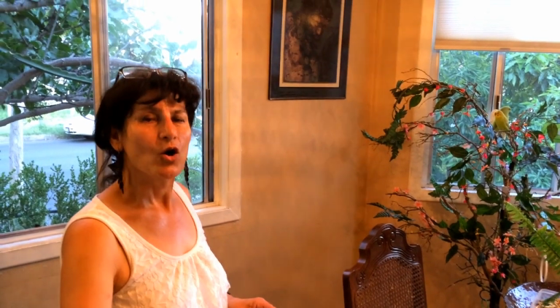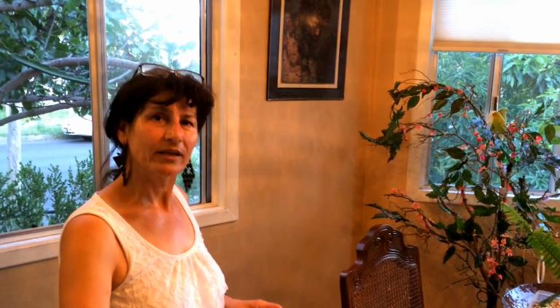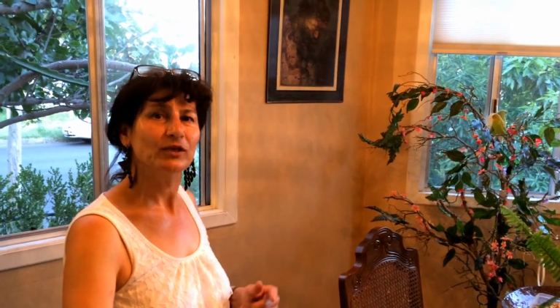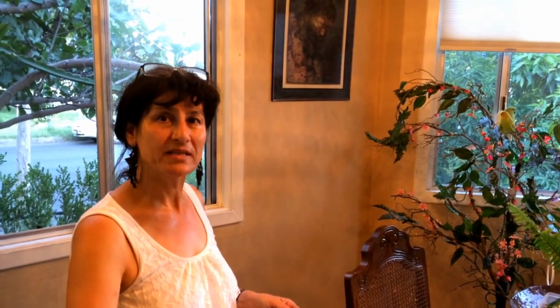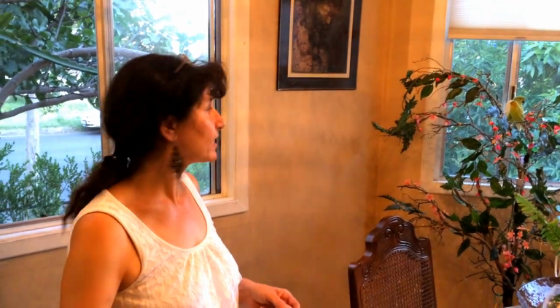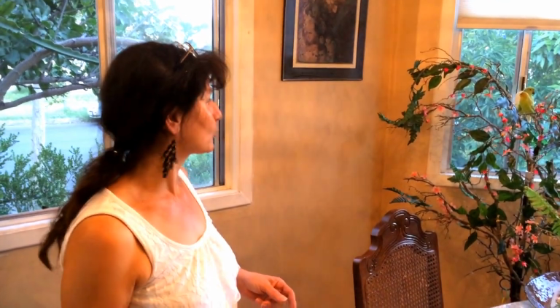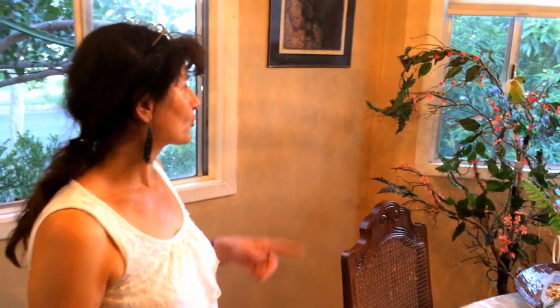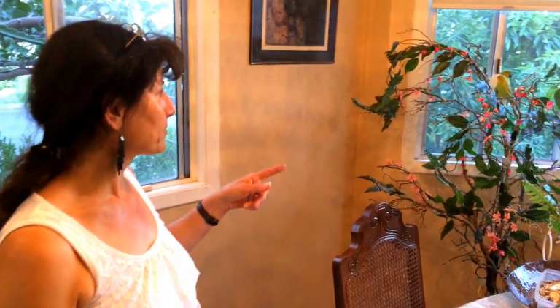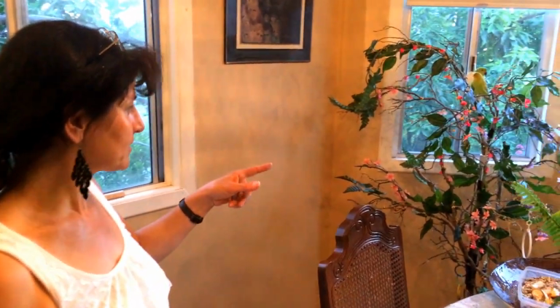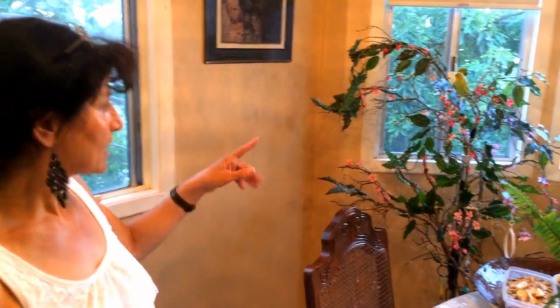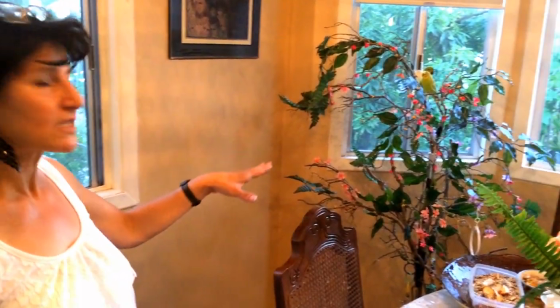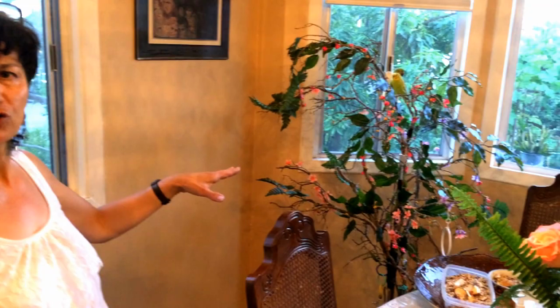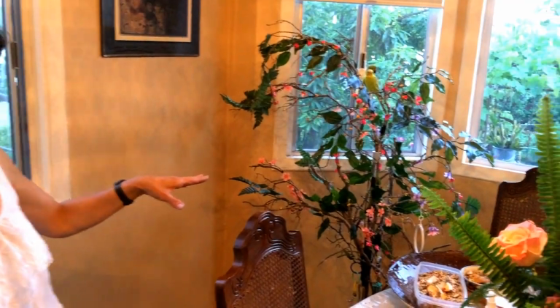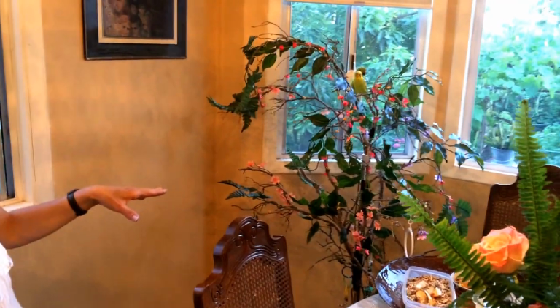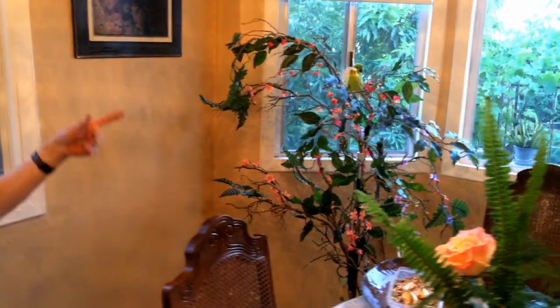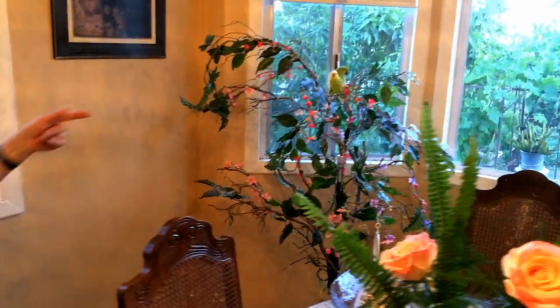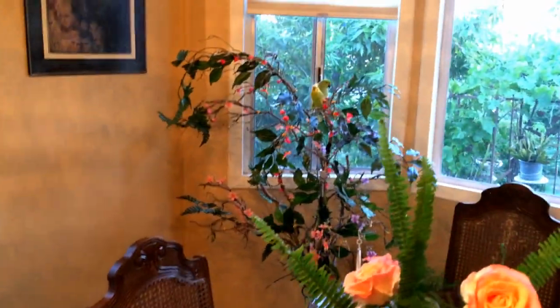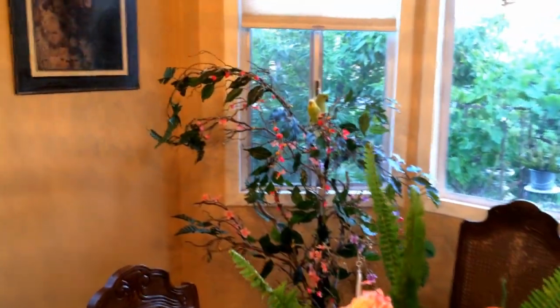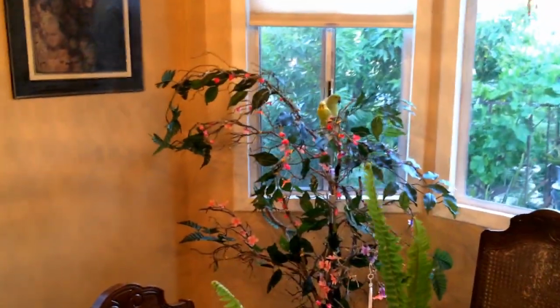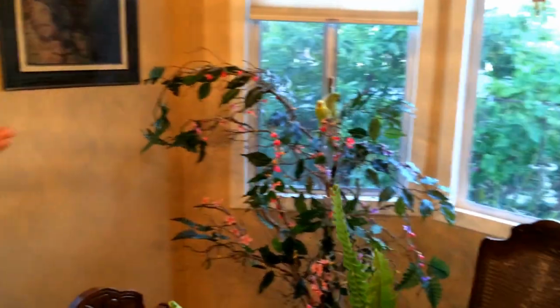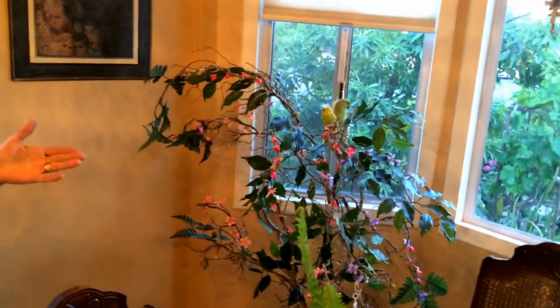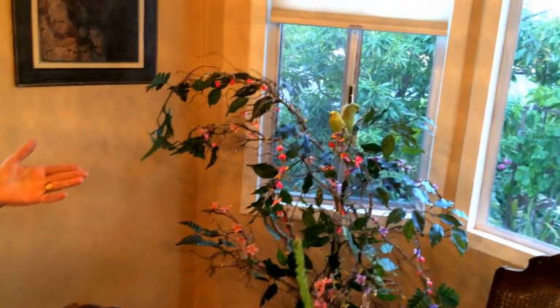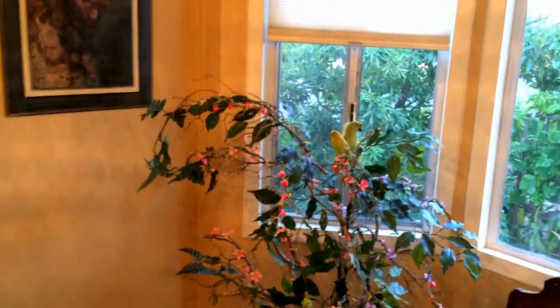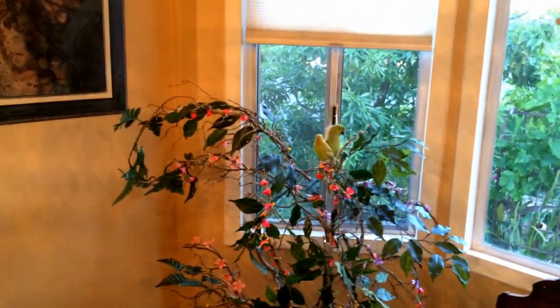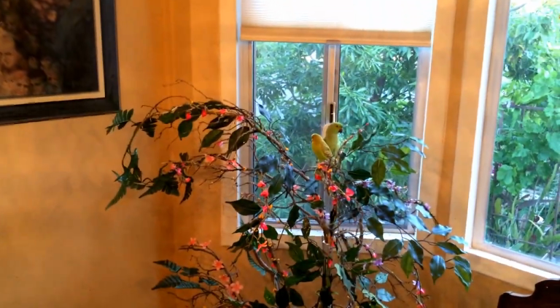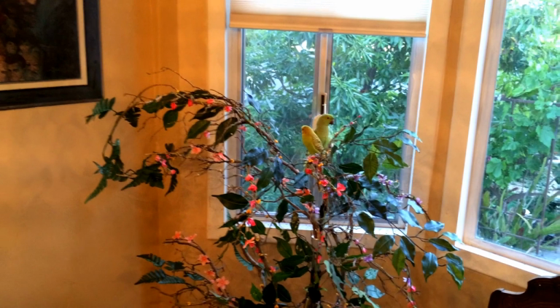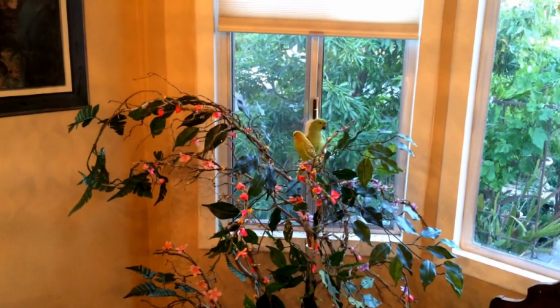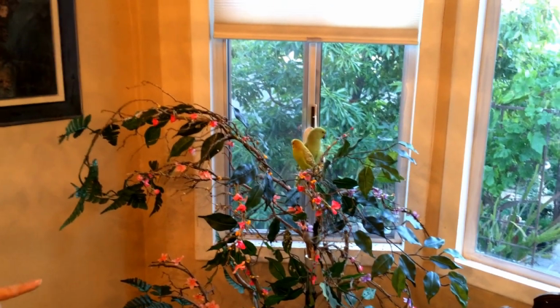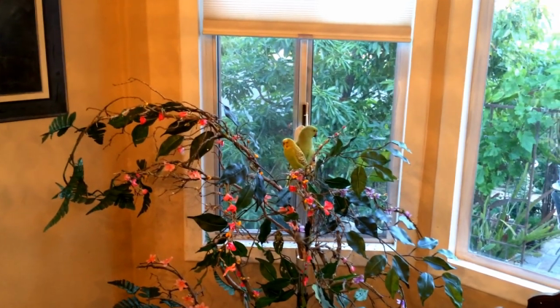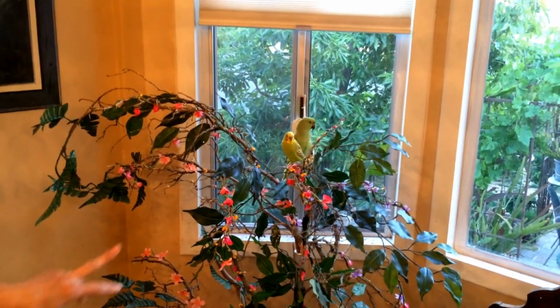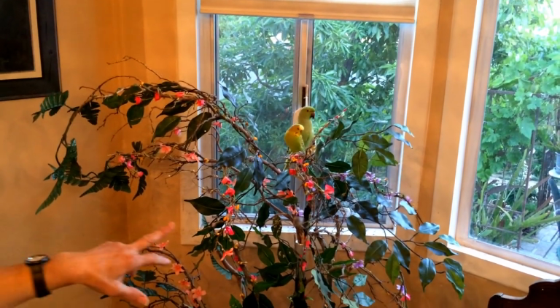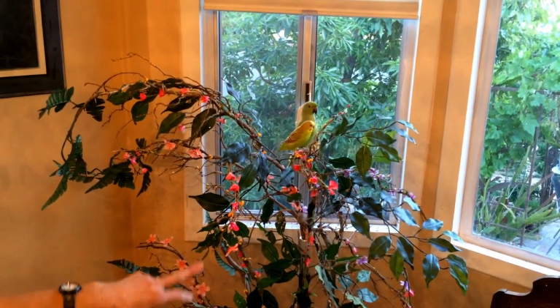Now that I'm inside, I want to show you my birds. This is the tree that I made in front of the window, and they are watching my outside garden. Did you see the flowers?